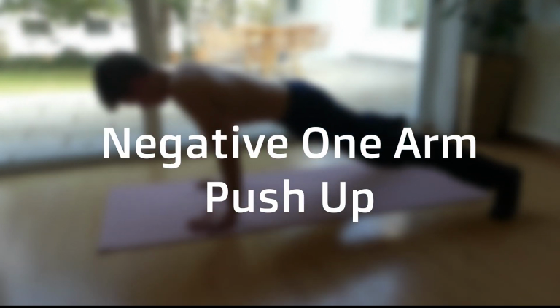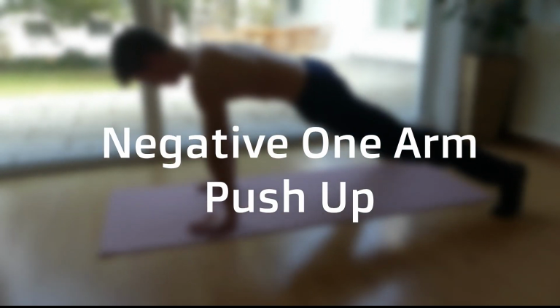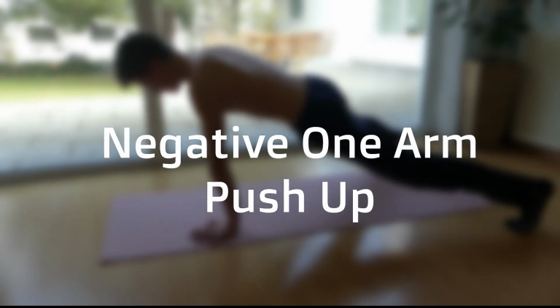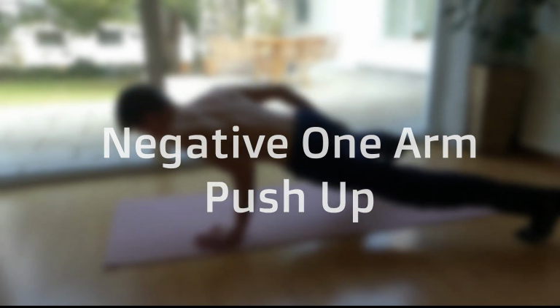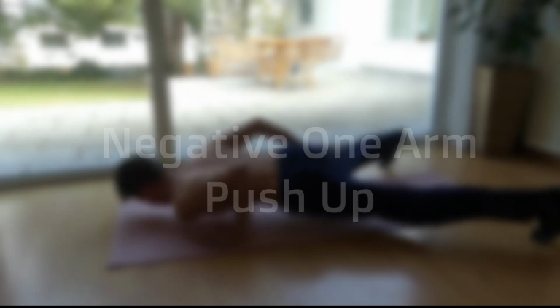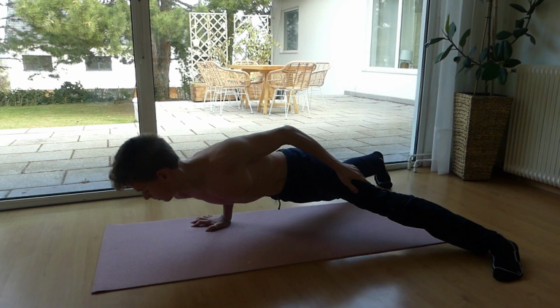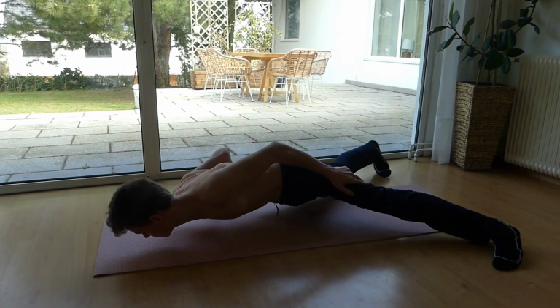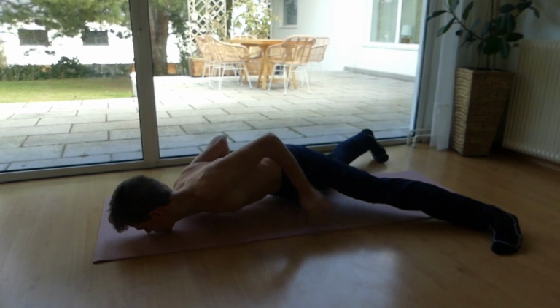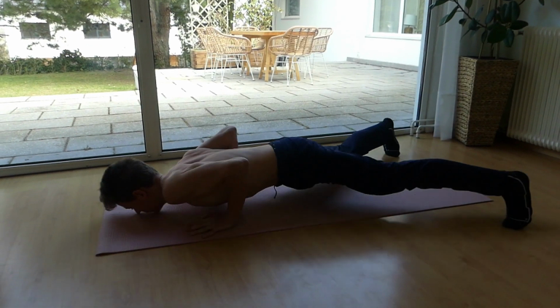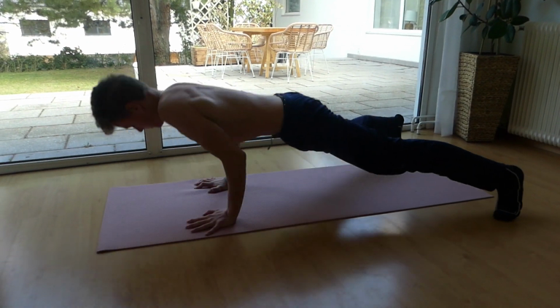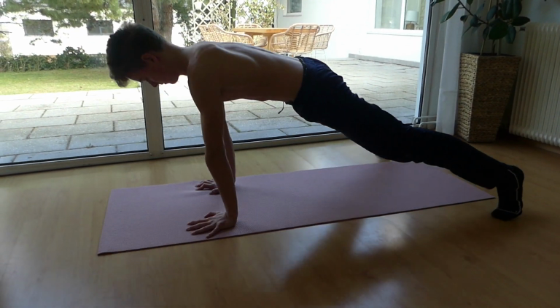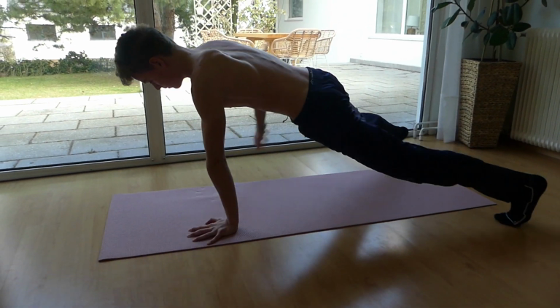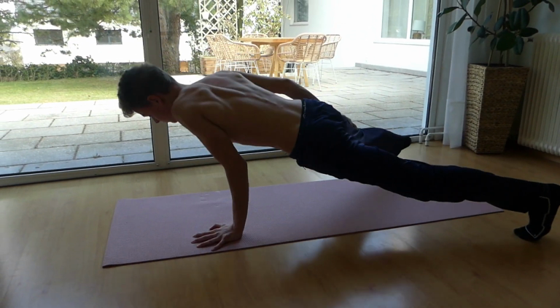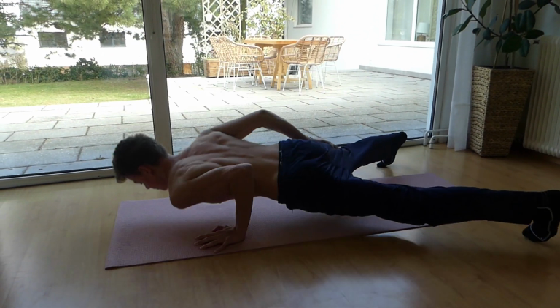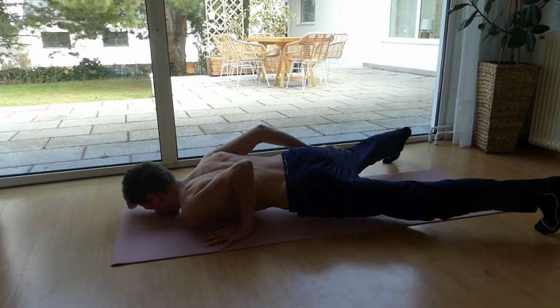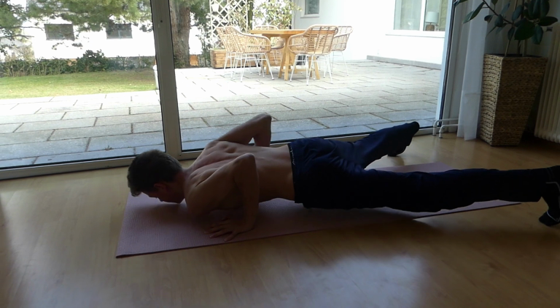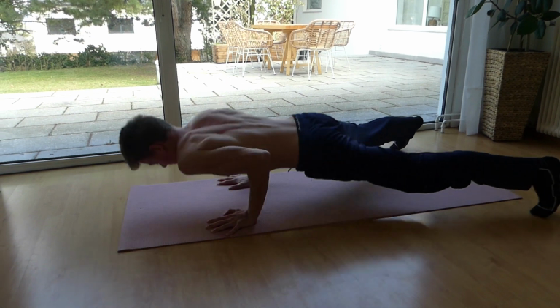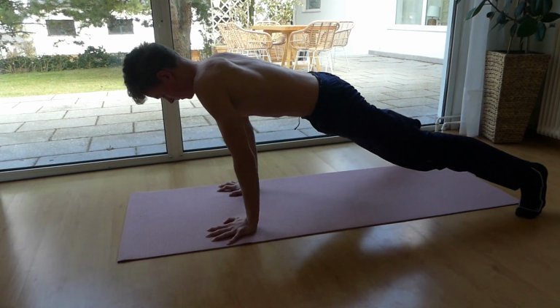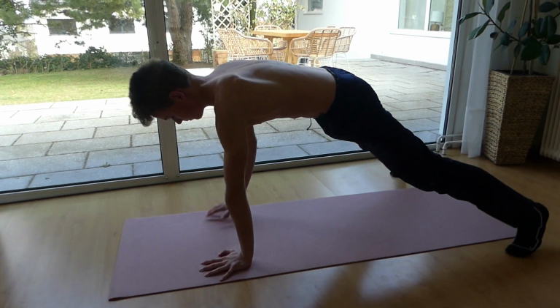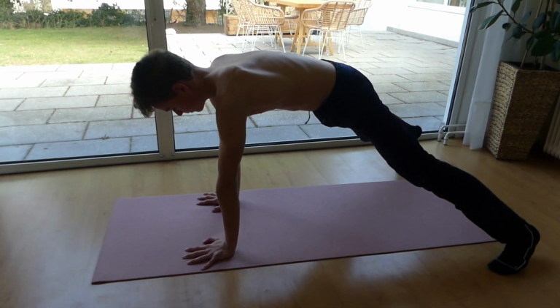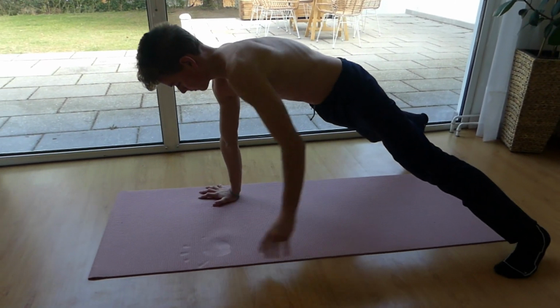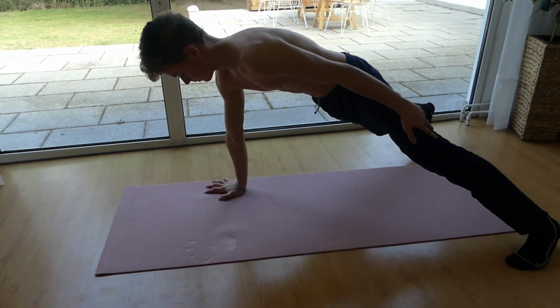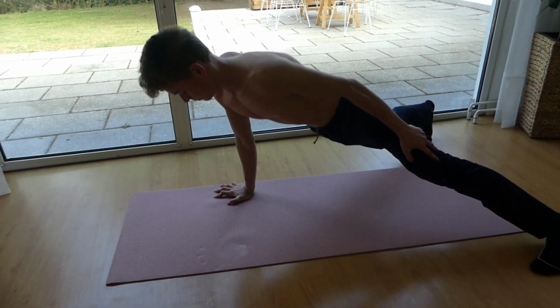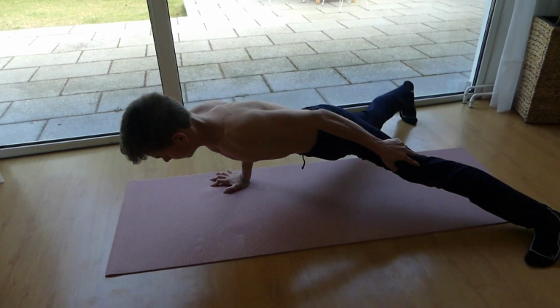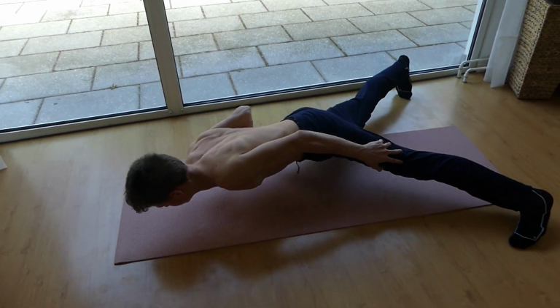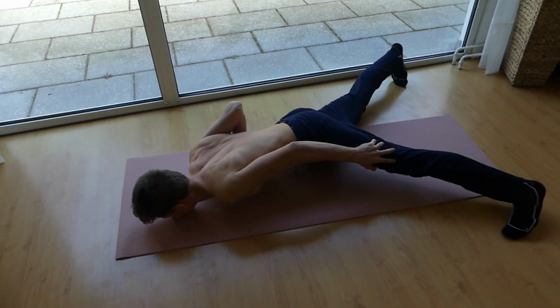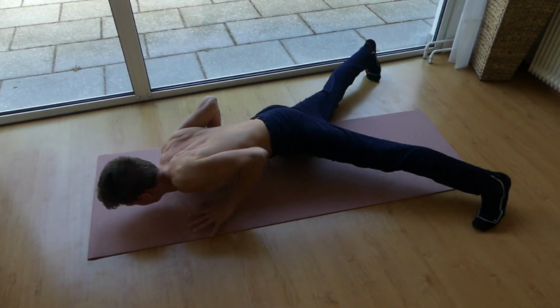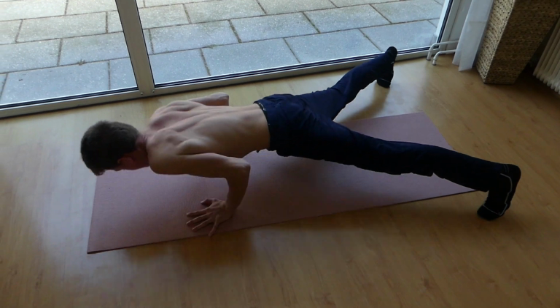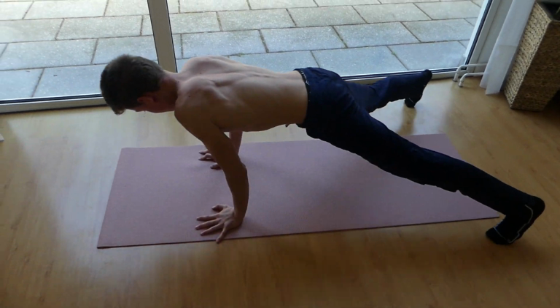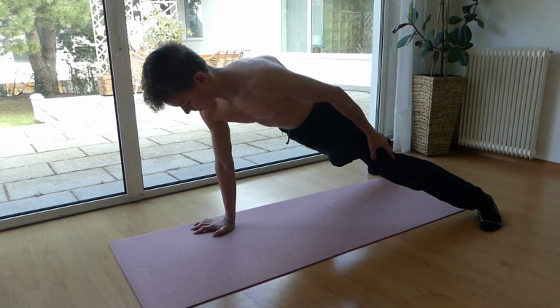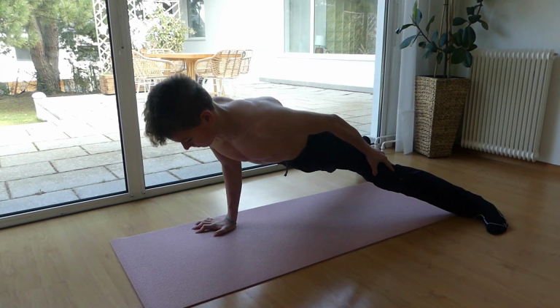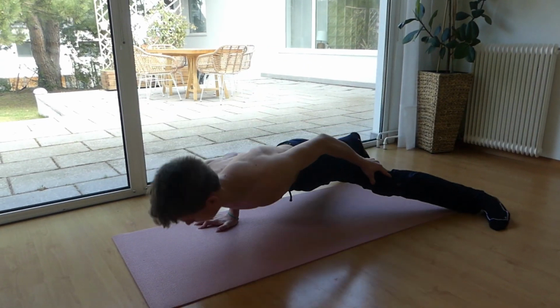The negative one-arm push-up is the last exercise you'll be doing before you'll actually get your first one-arm push-up. Make sure you come down slowly and control the whole movement.